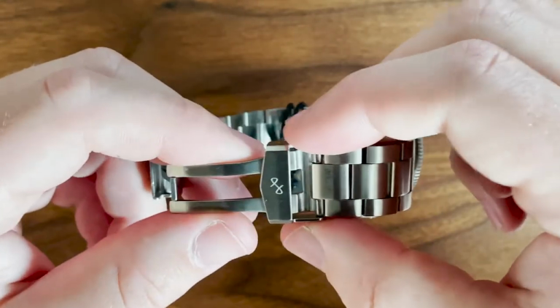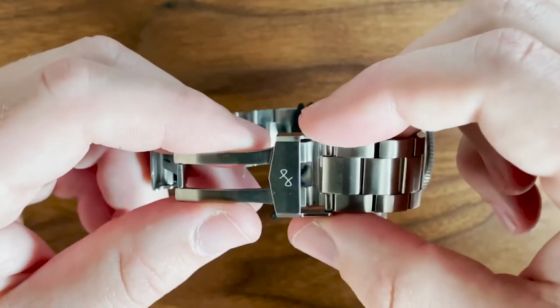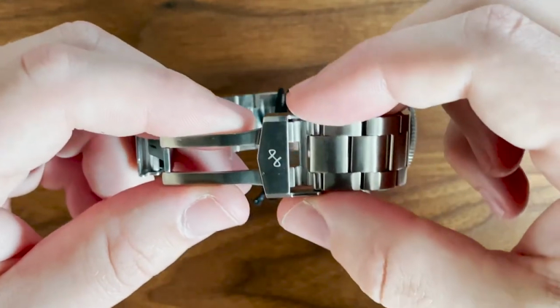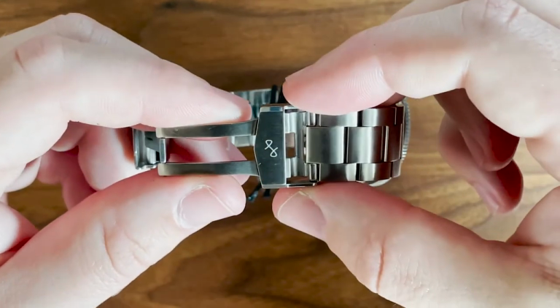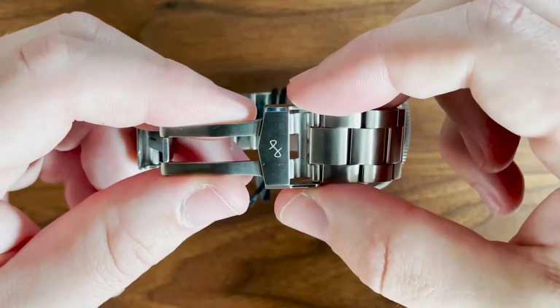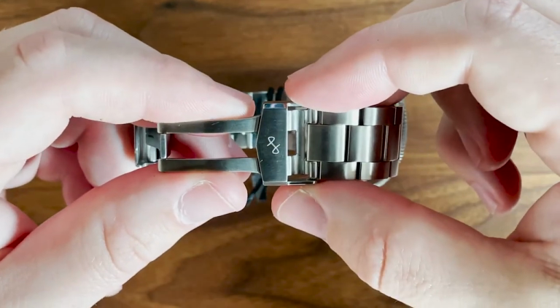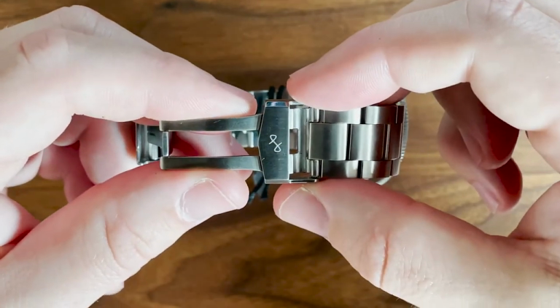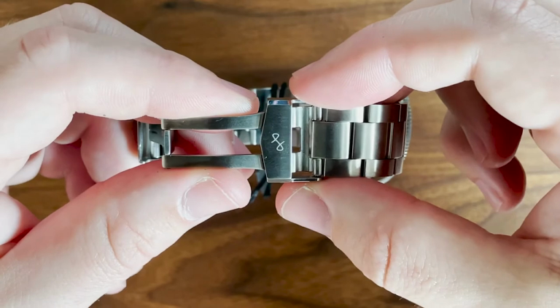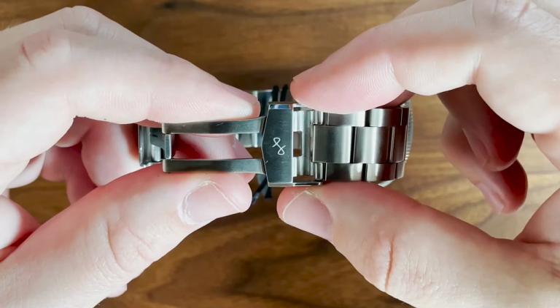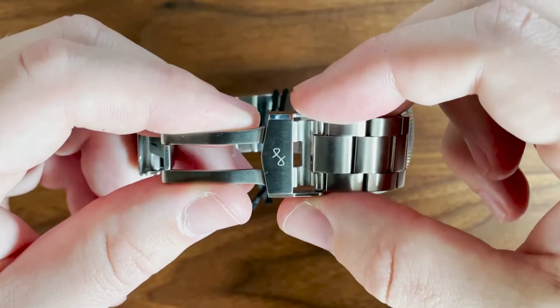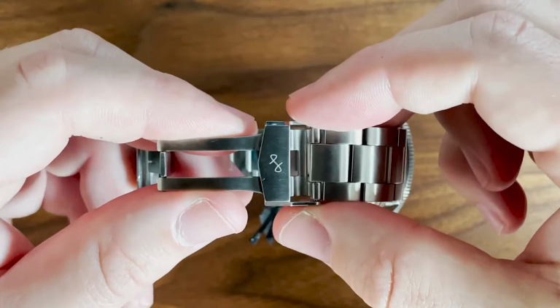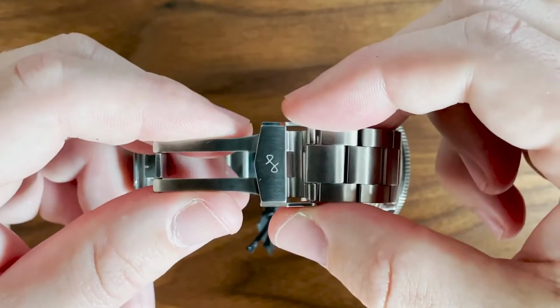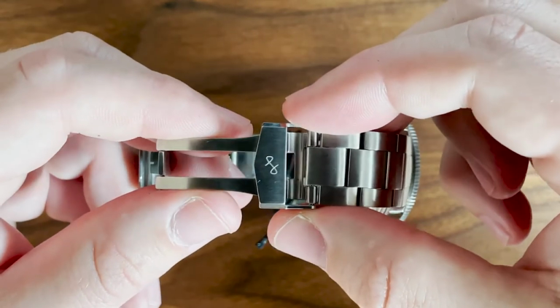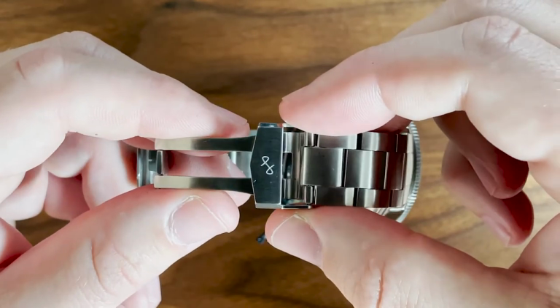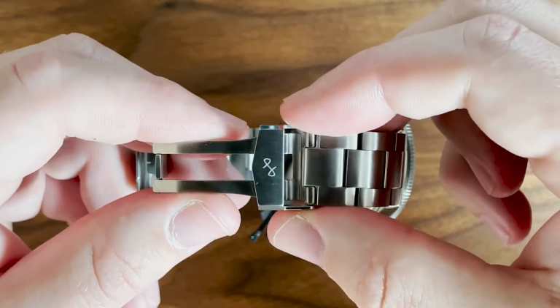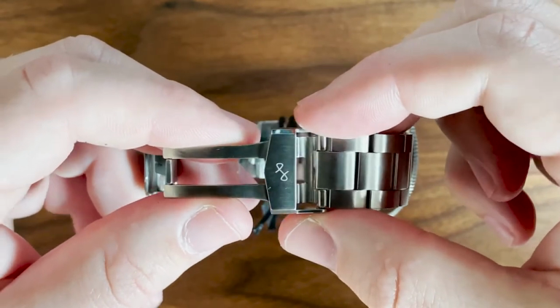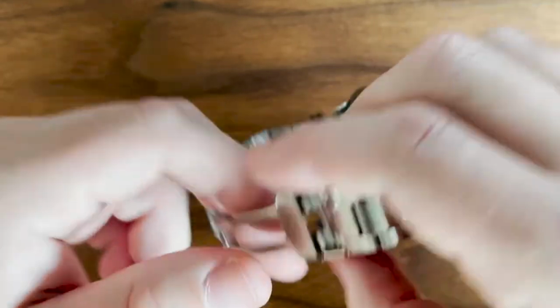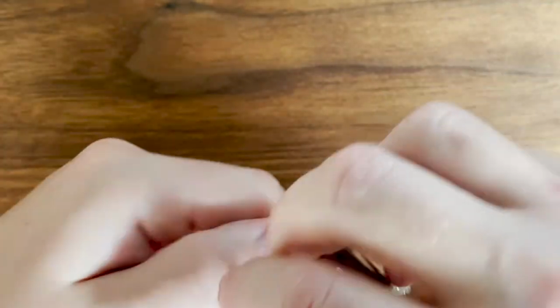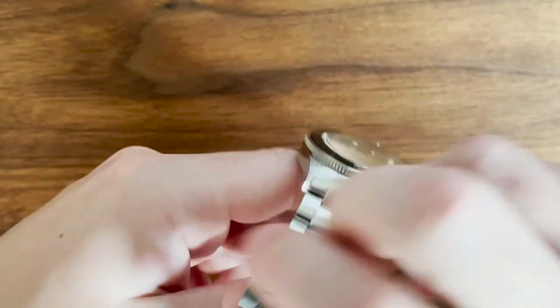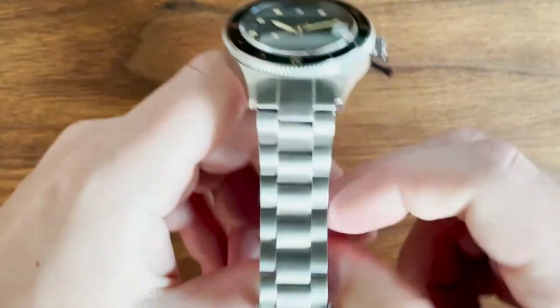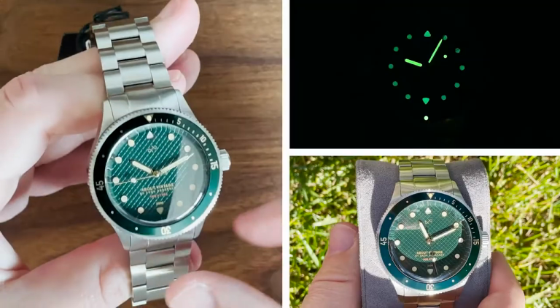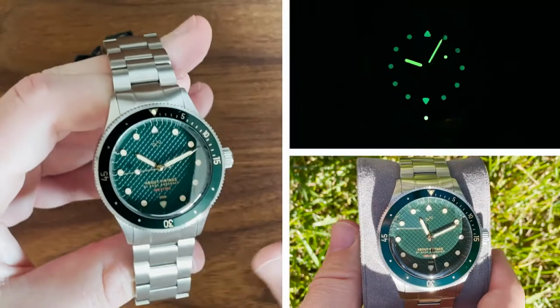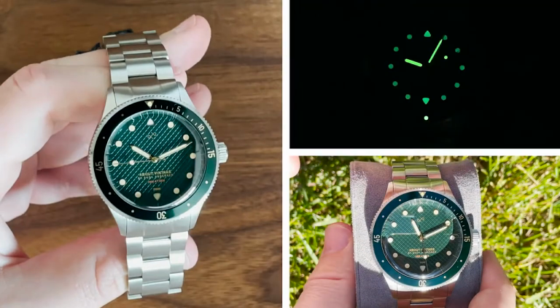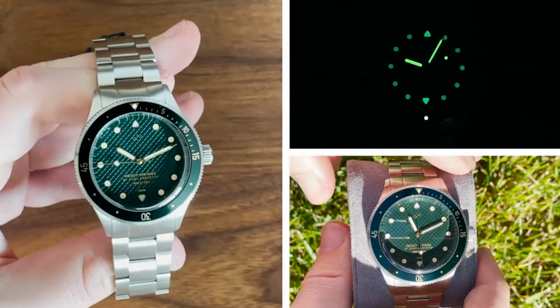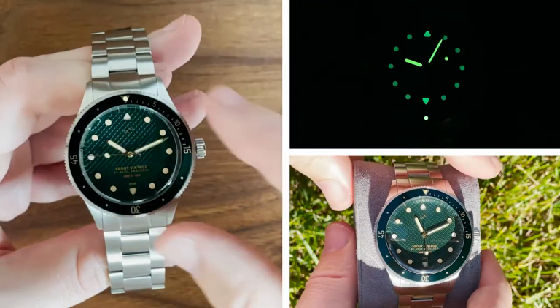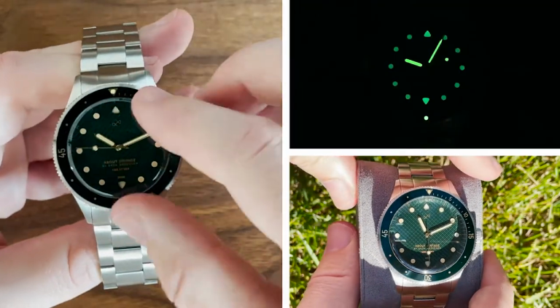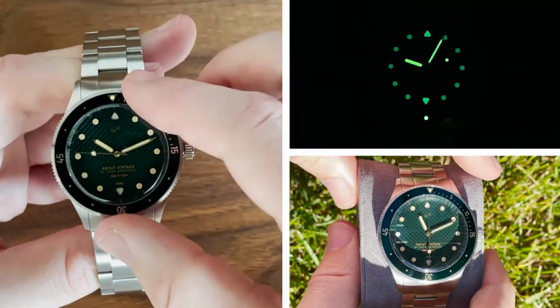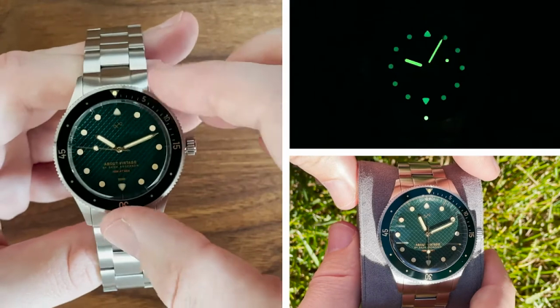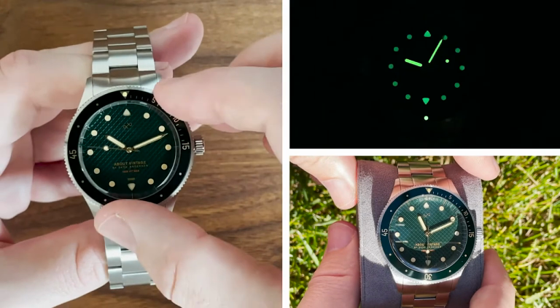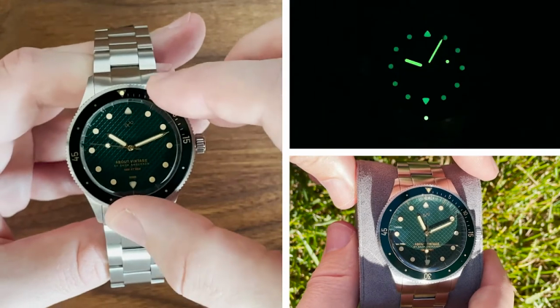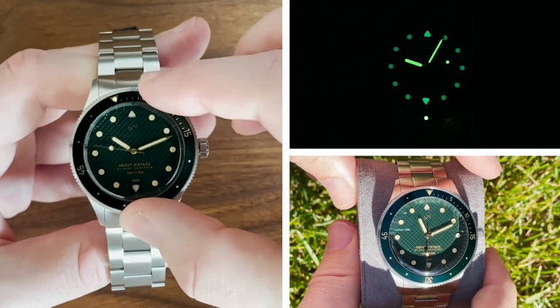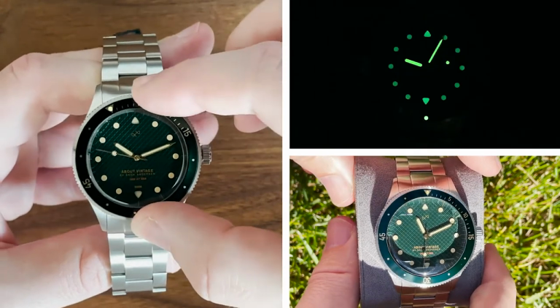The case is made from high-precision steel that extends into the included three-link bracelet. The rotating bezel makes a confident and pronounced mechanical sound.